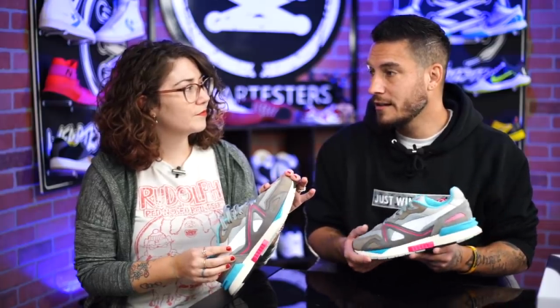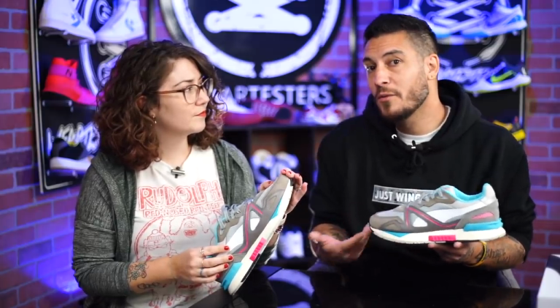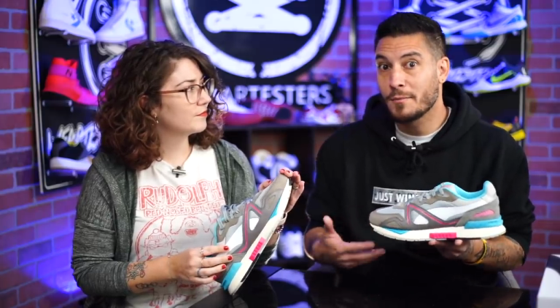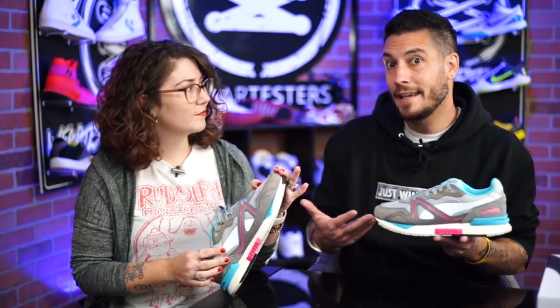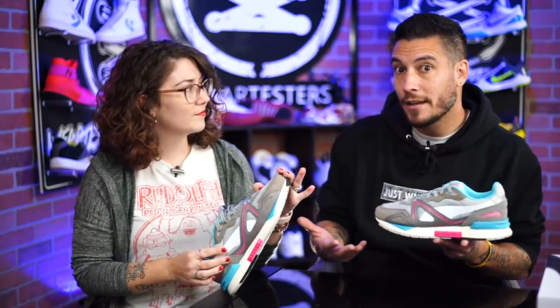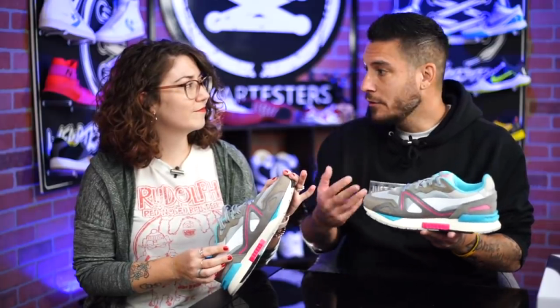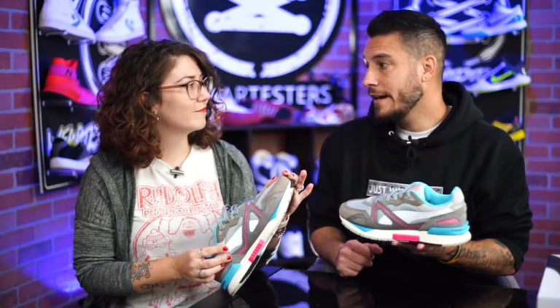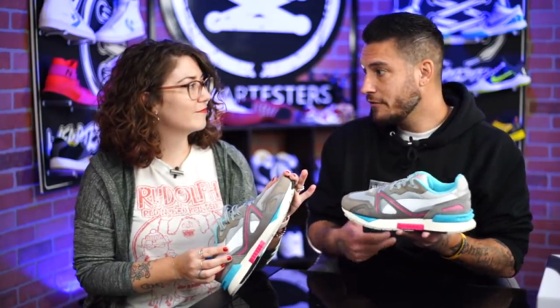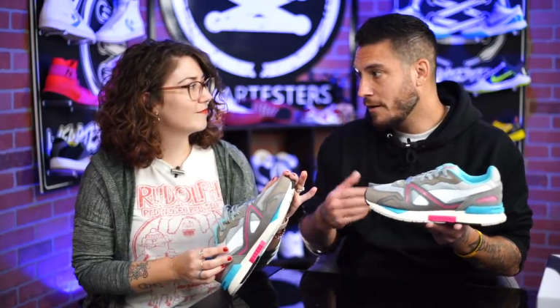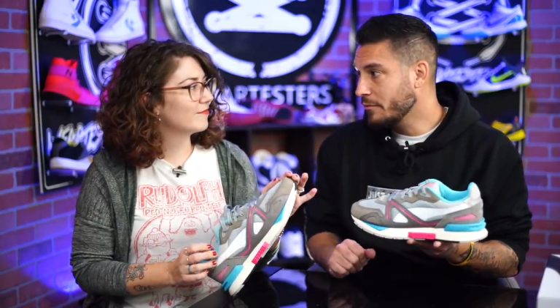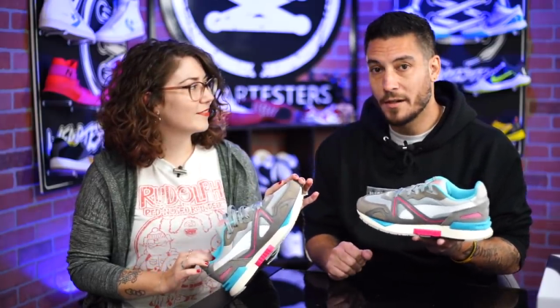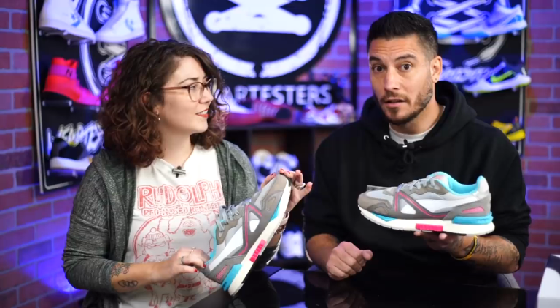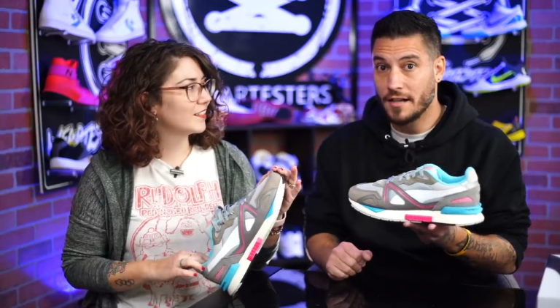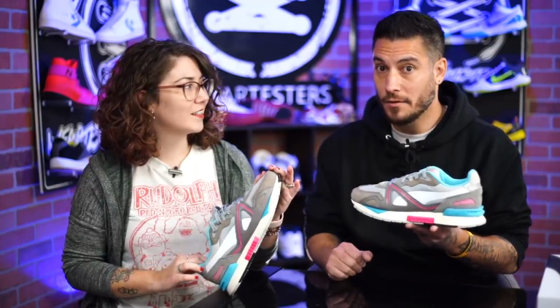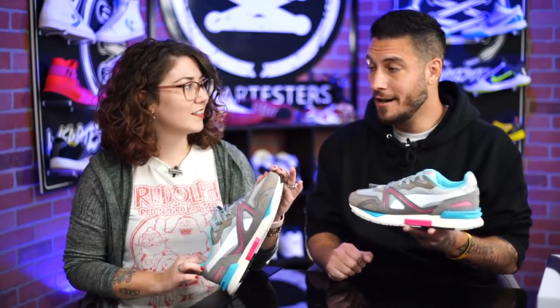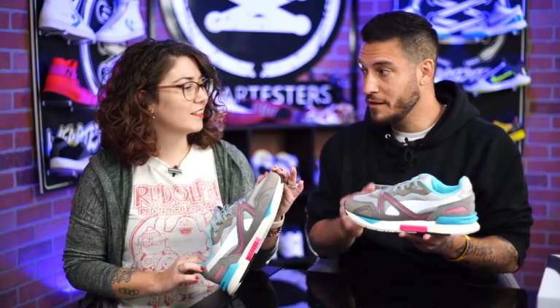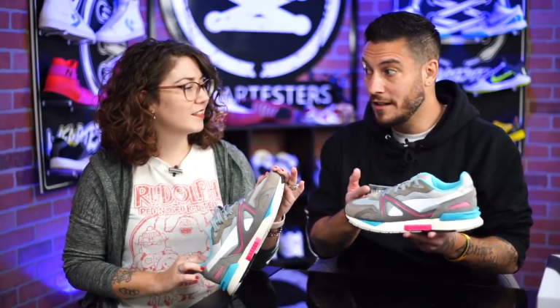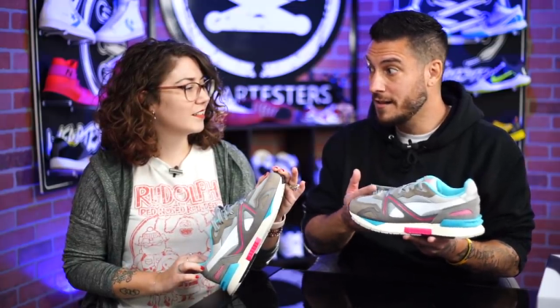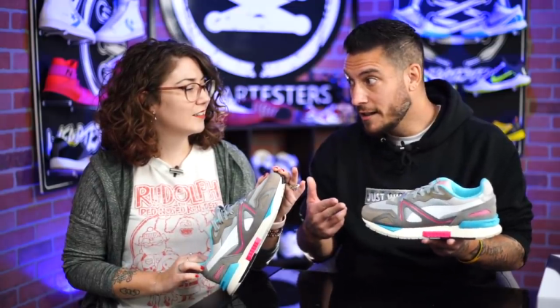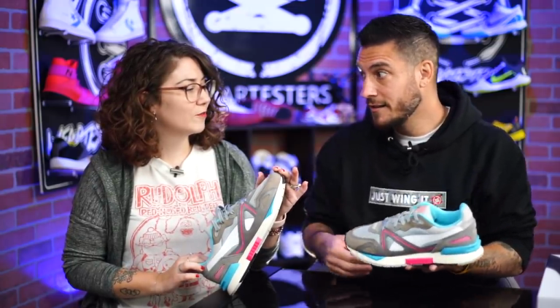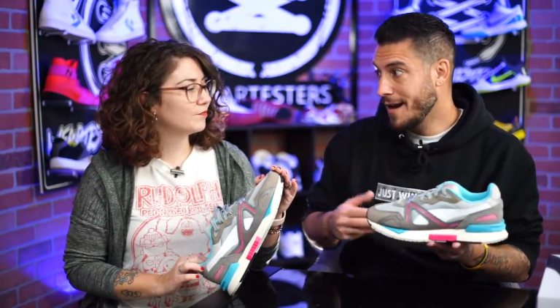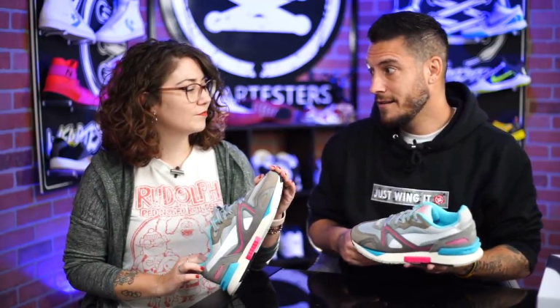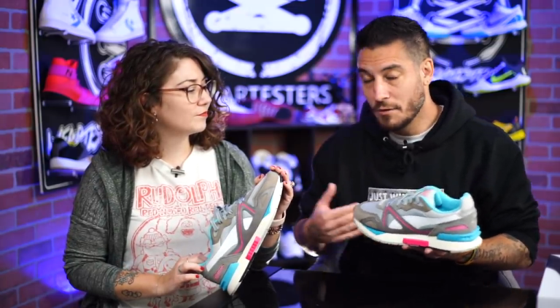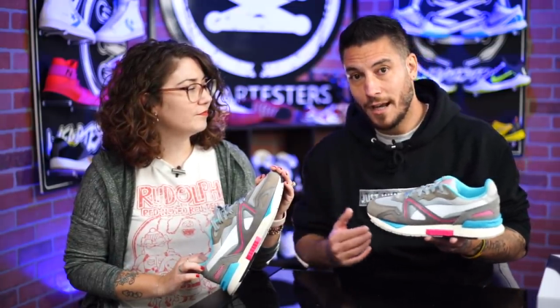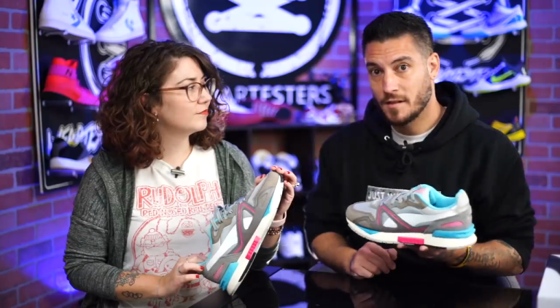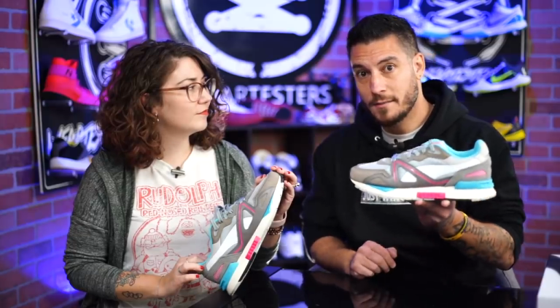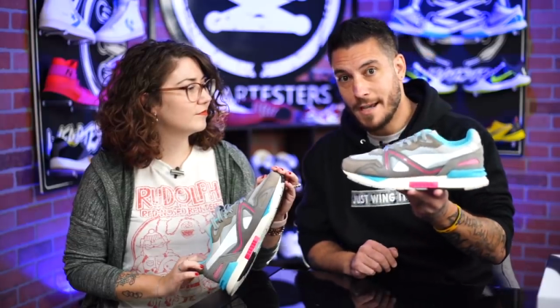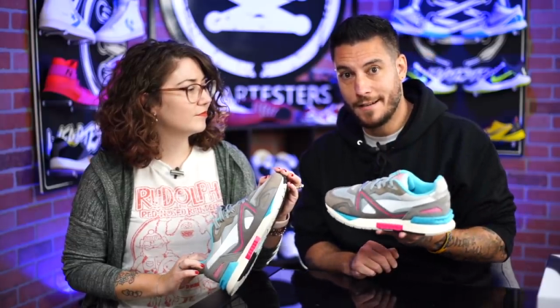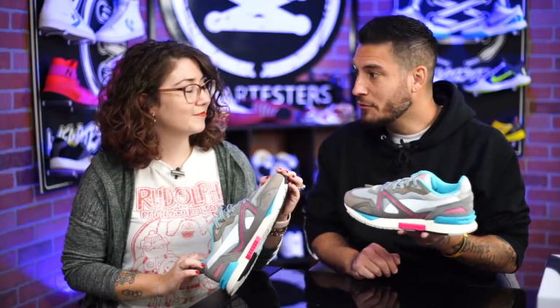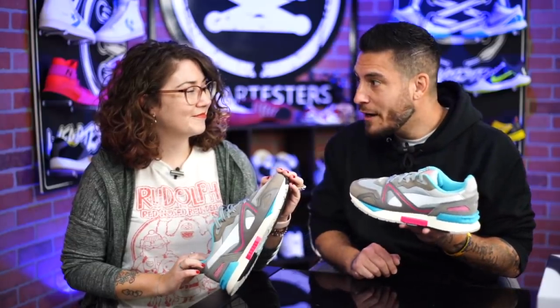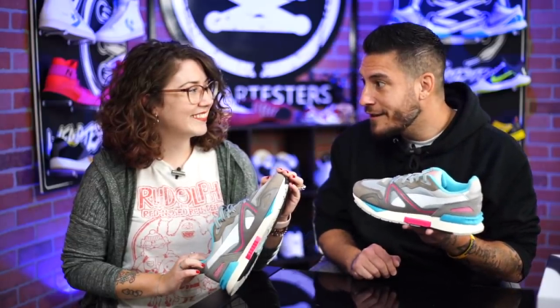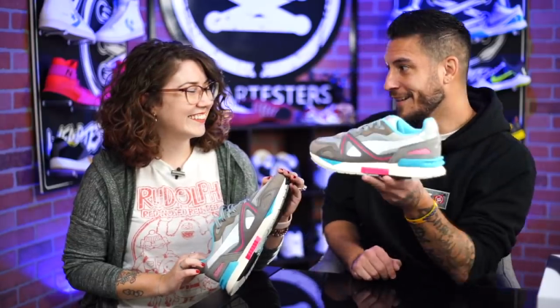It doesn't always have to be Nike everything. You can get heritage from all these brands — they've been around longer than Nike, believe it or not. If it wasn't for Puma, Adidas, New Balance, there would be no Nike. So pay some respect — put some respect on its name.